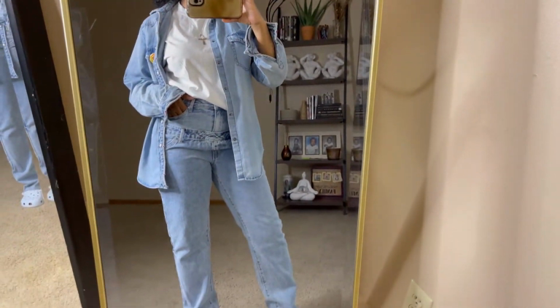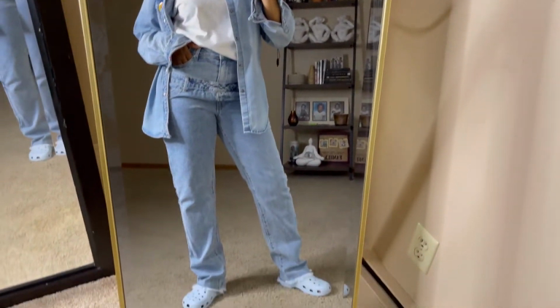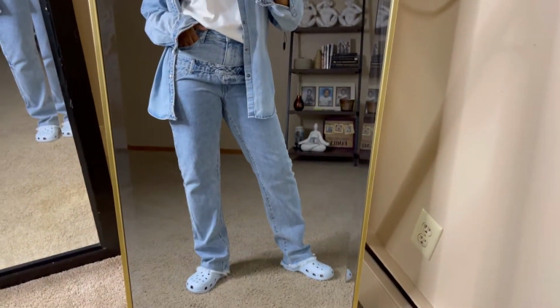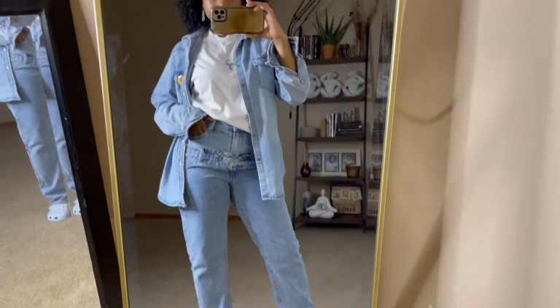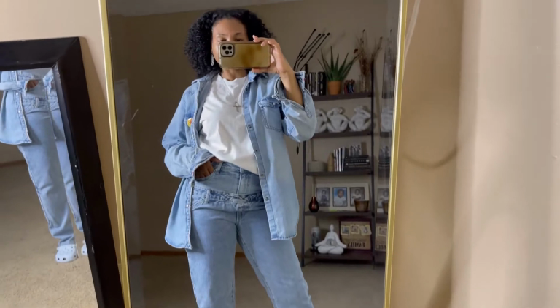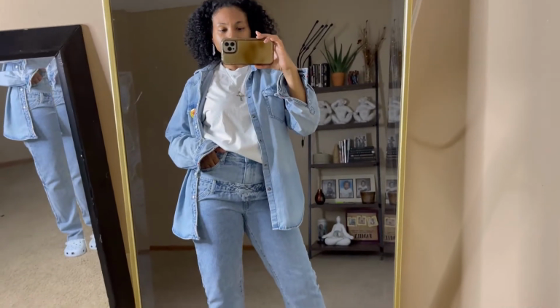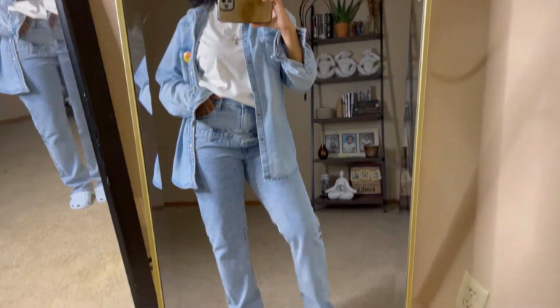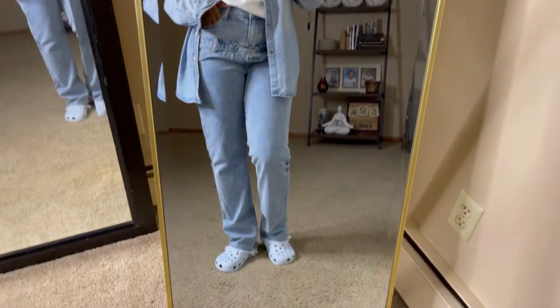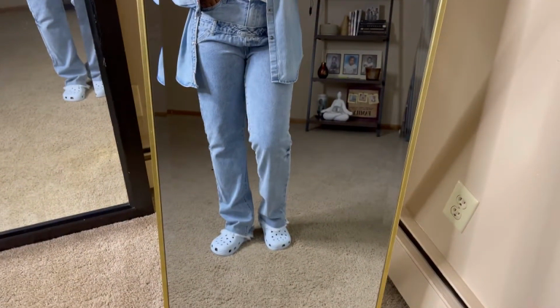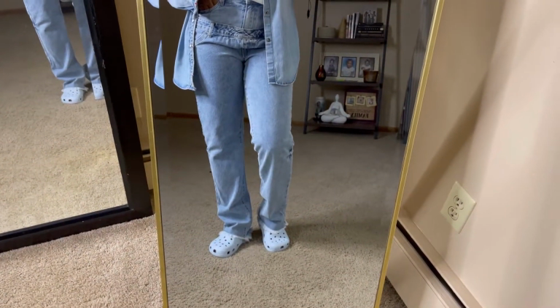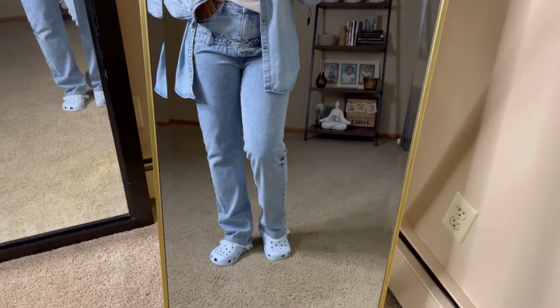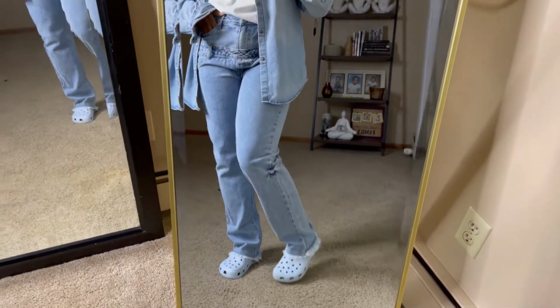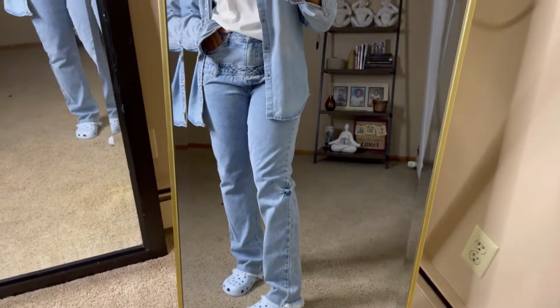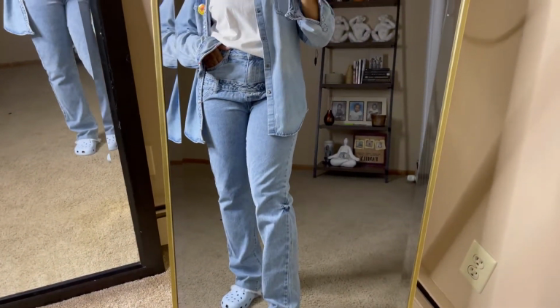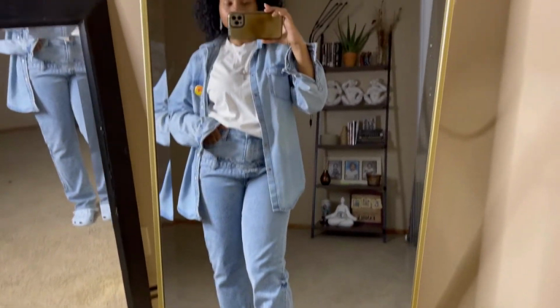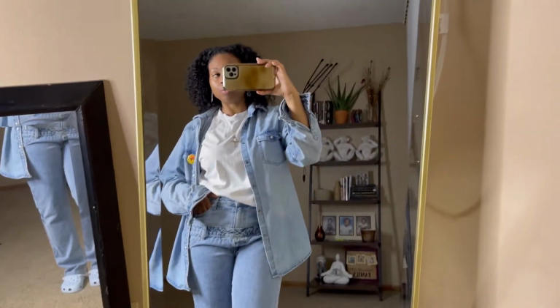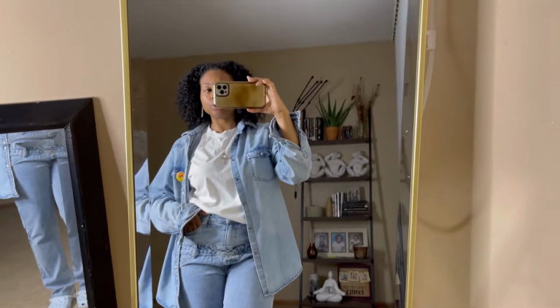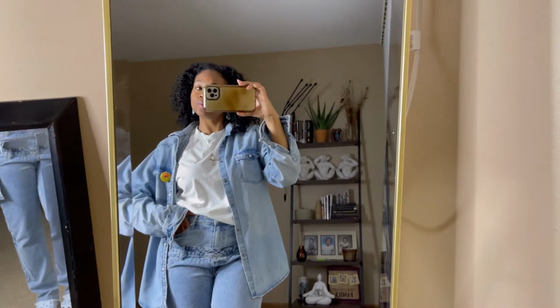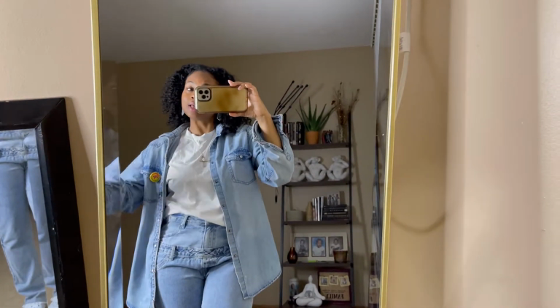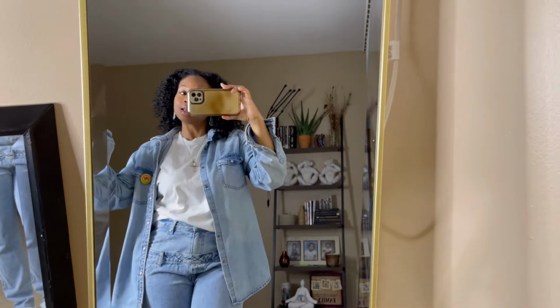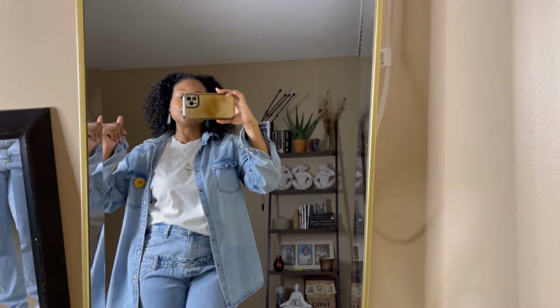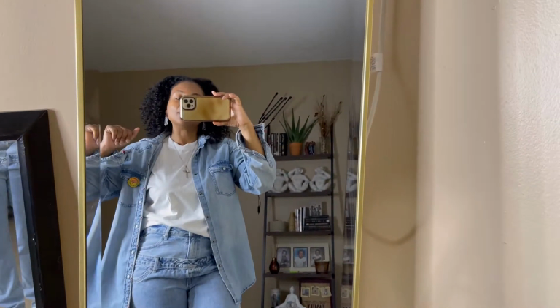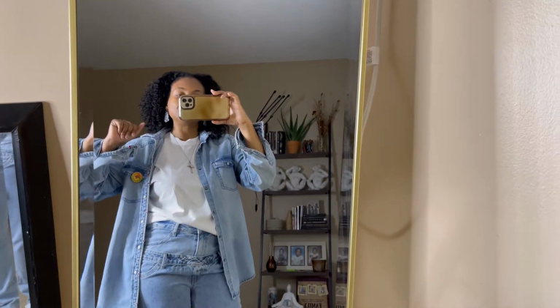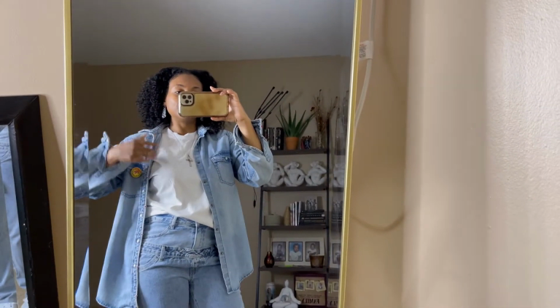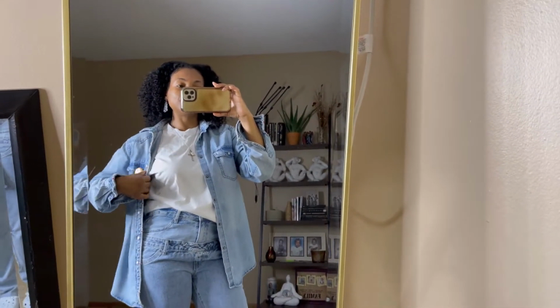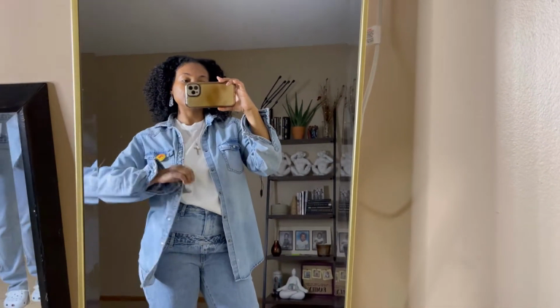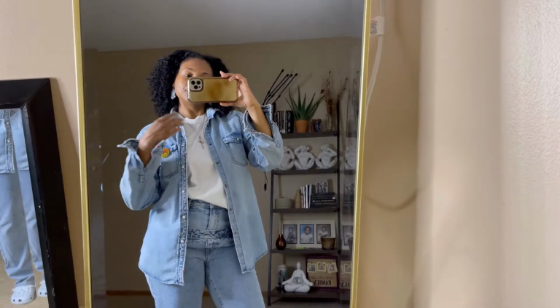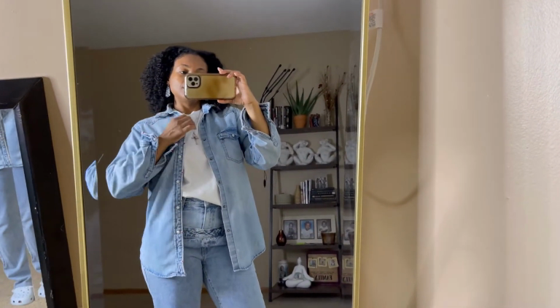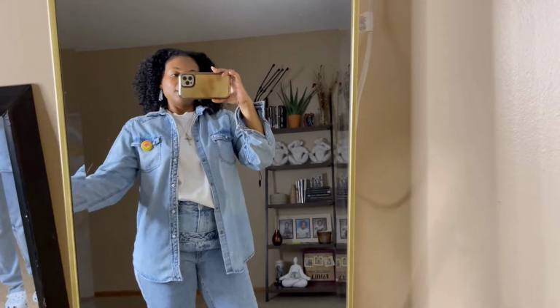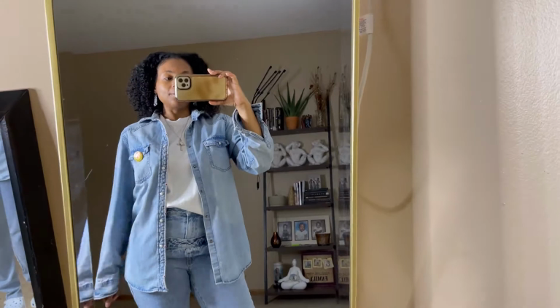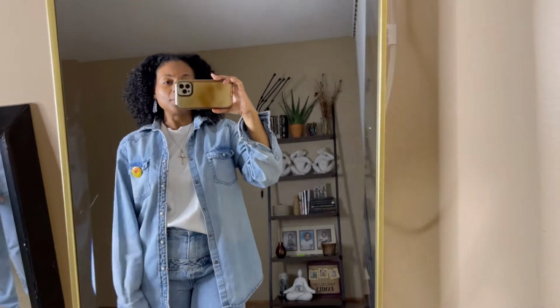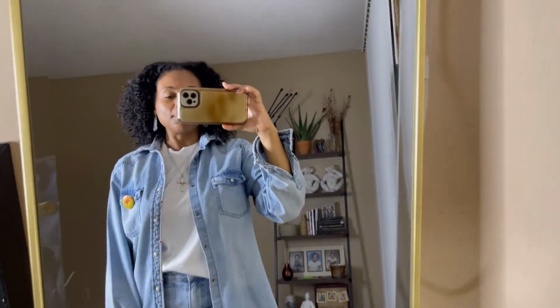This is my outfit for Thursday. Very much casual, and always cute as I like to say. I will see you guys tomorrow.